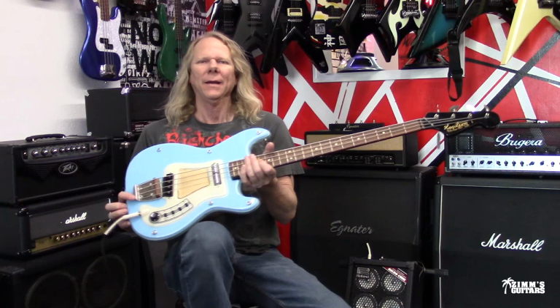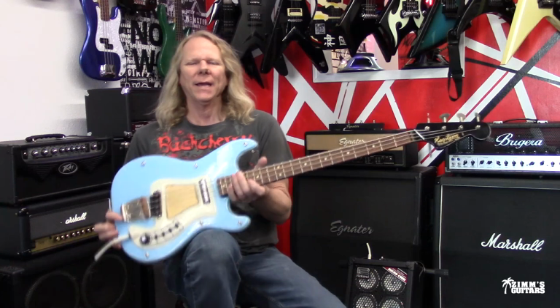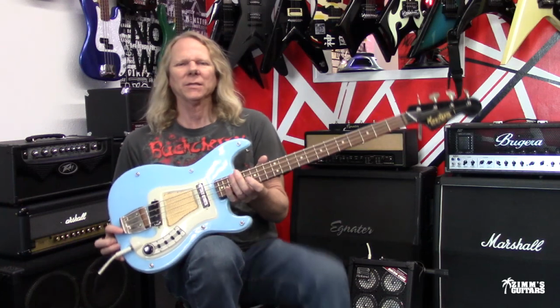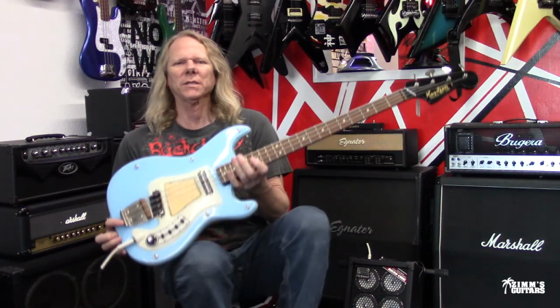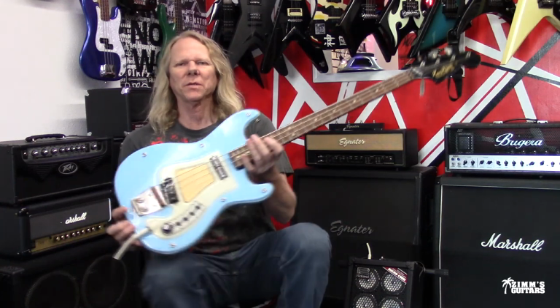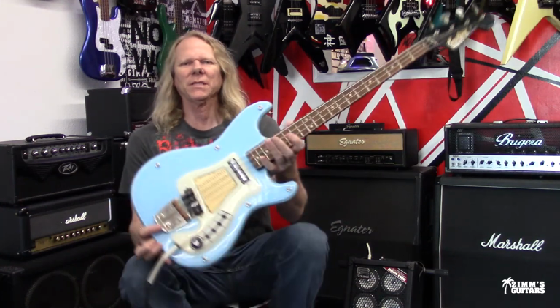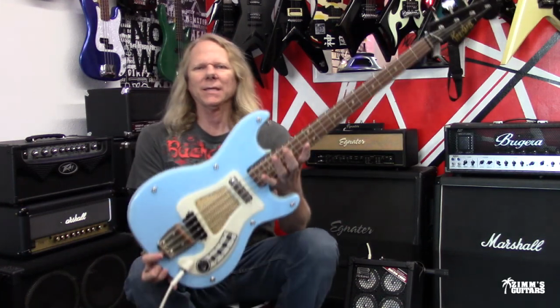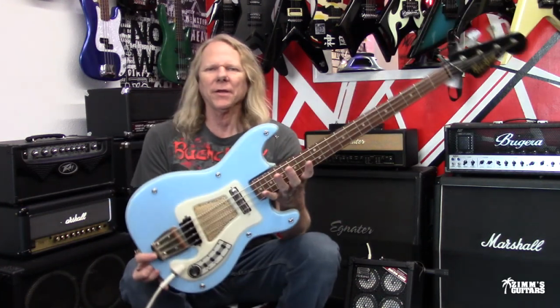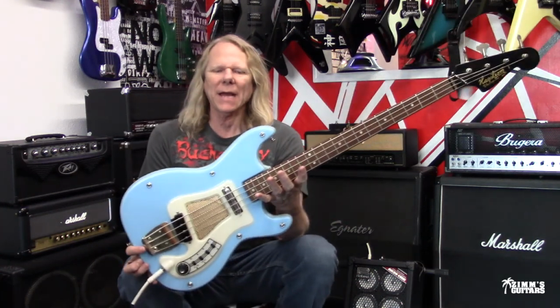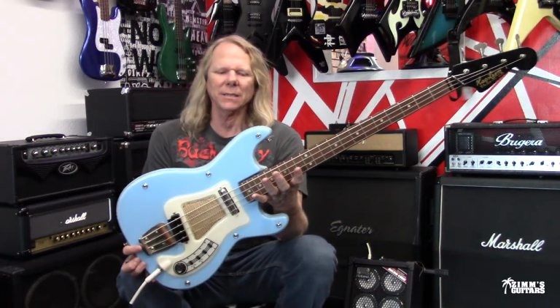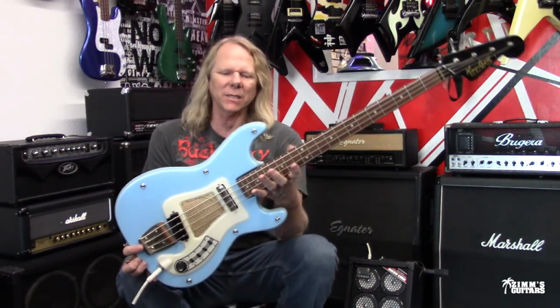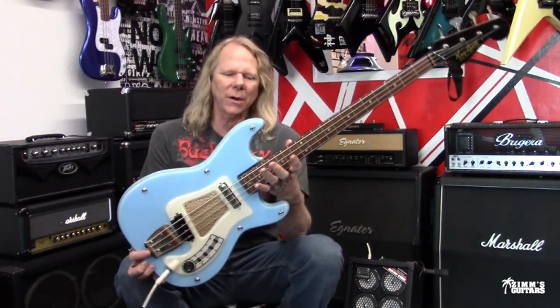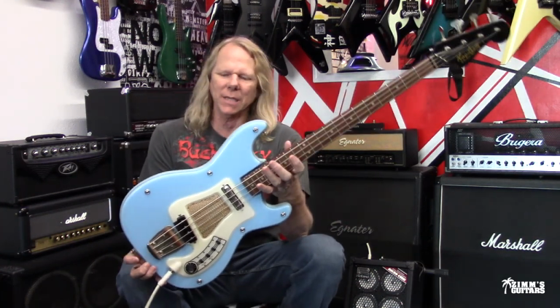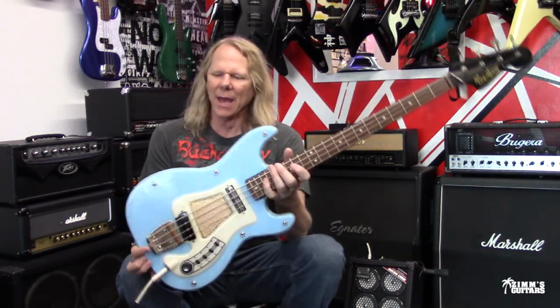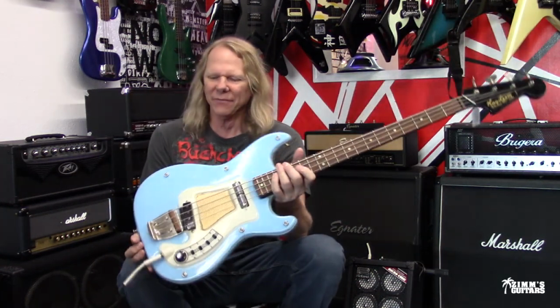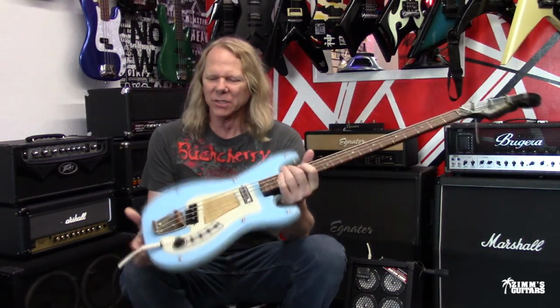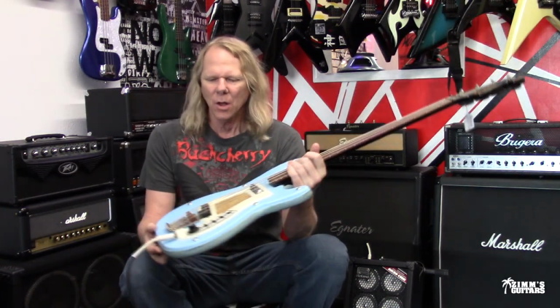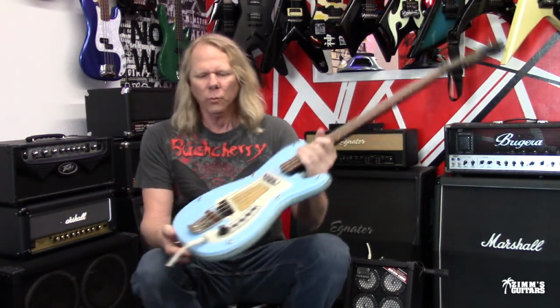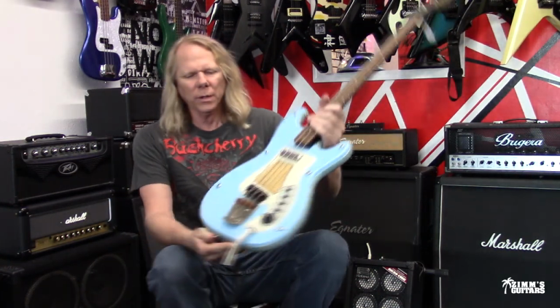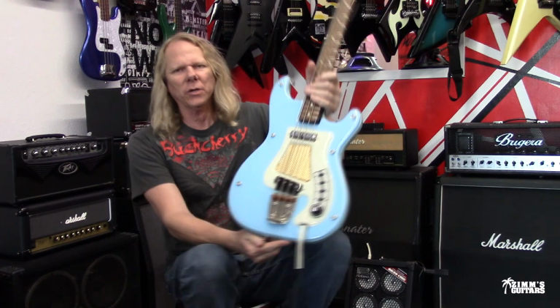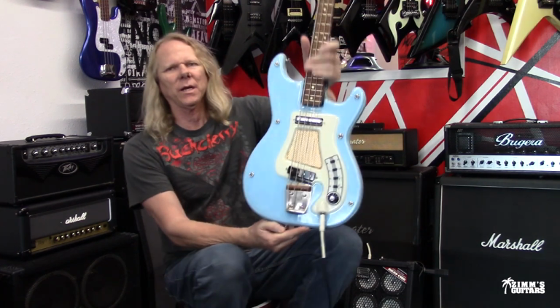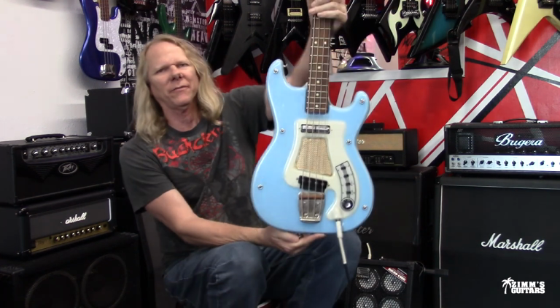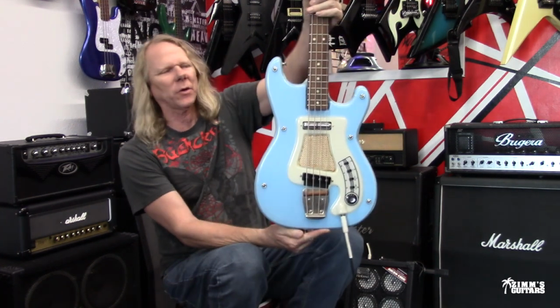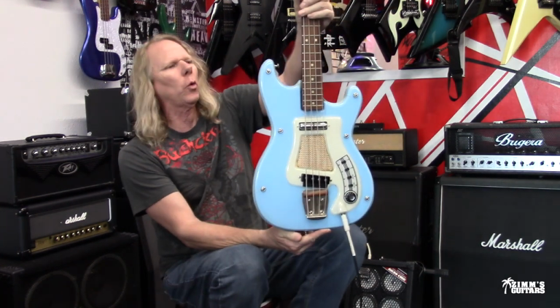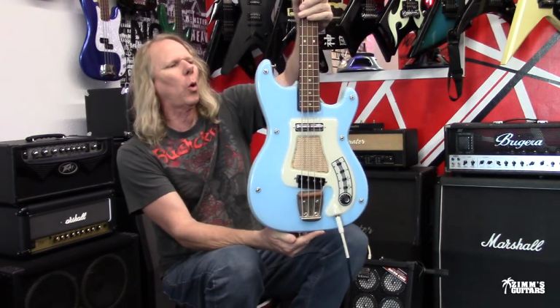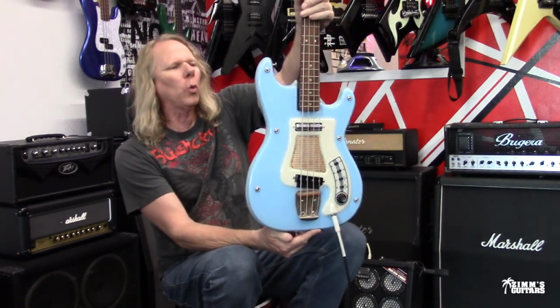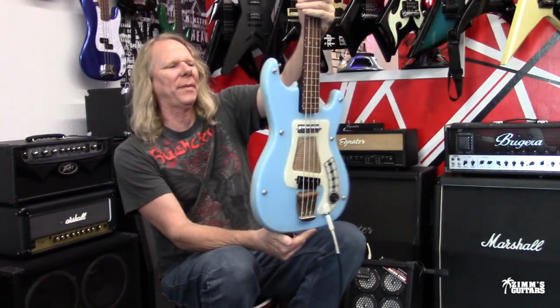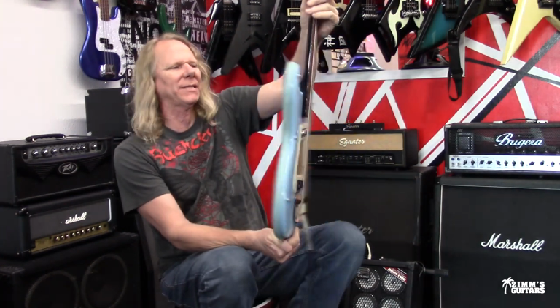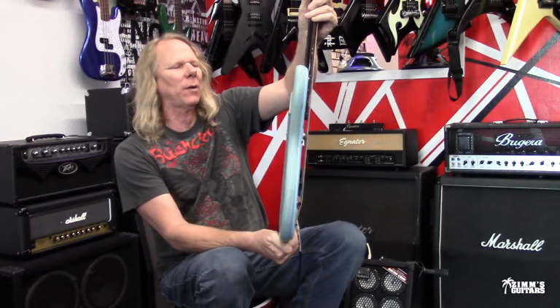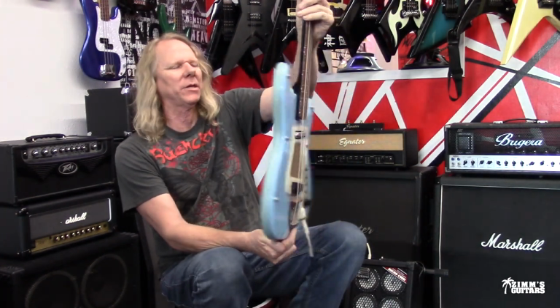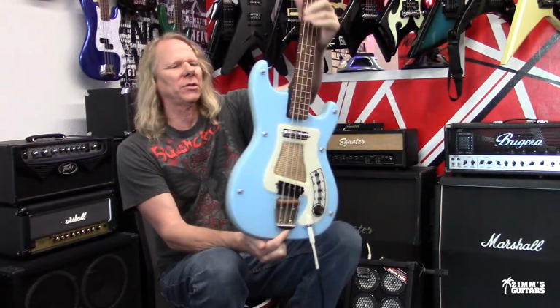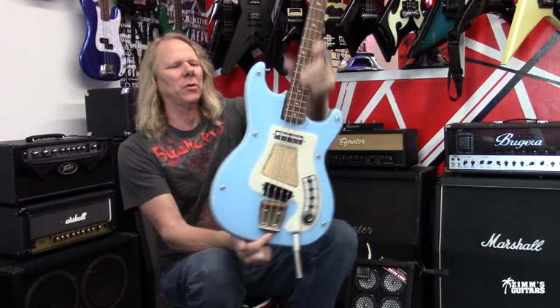Hey guys, what's up? It's Dan down here at Zim's Guitars, and I have this really unique, very cool, old bass that I wanted to show you.